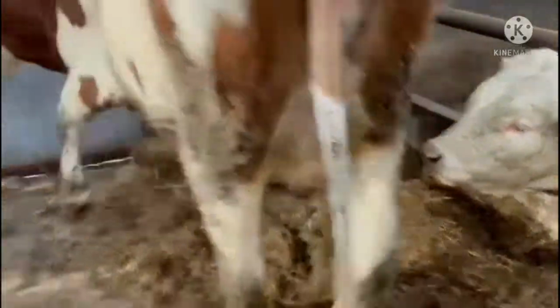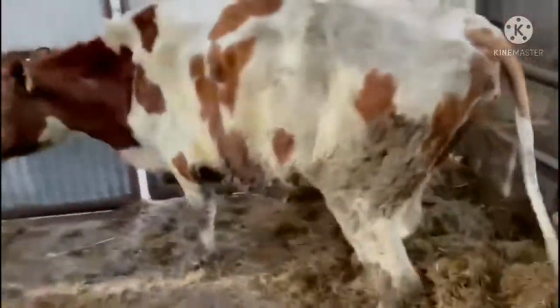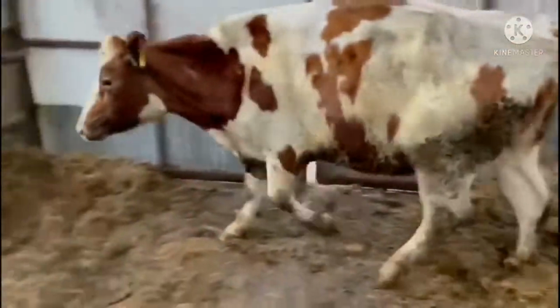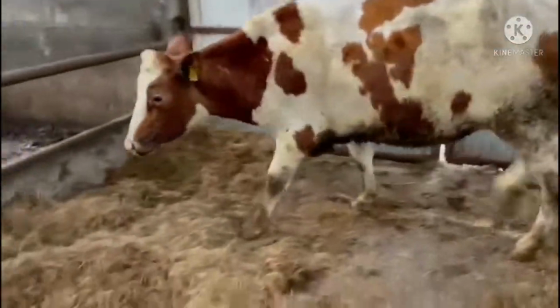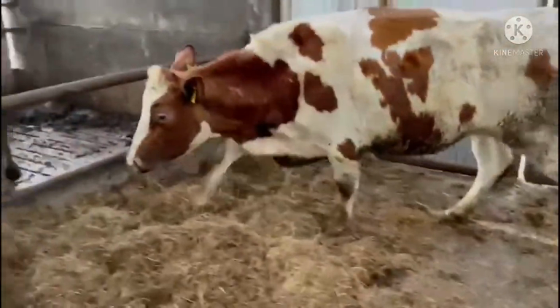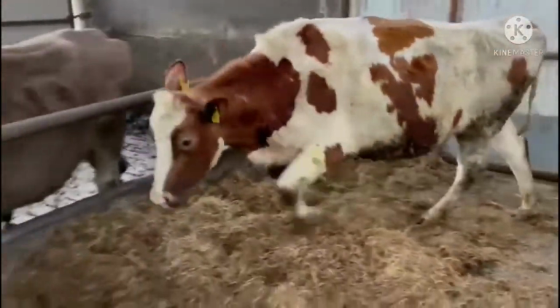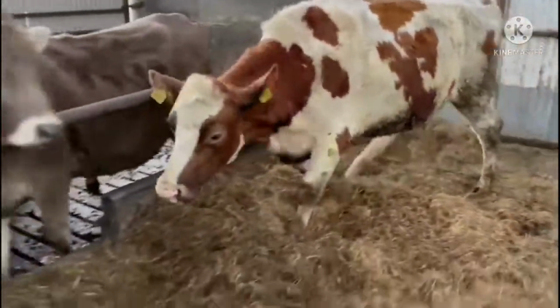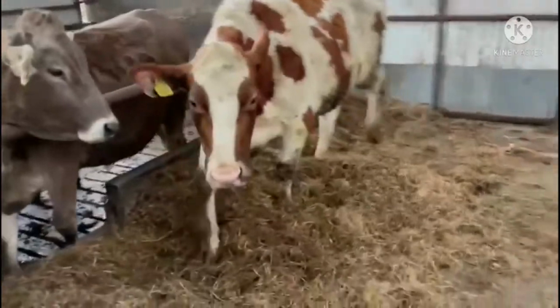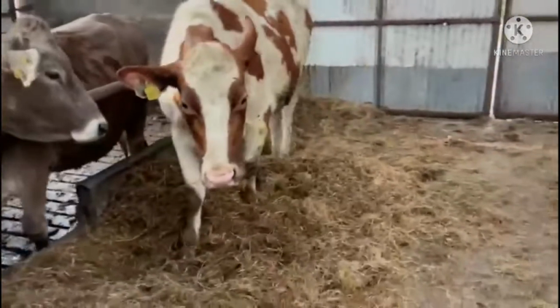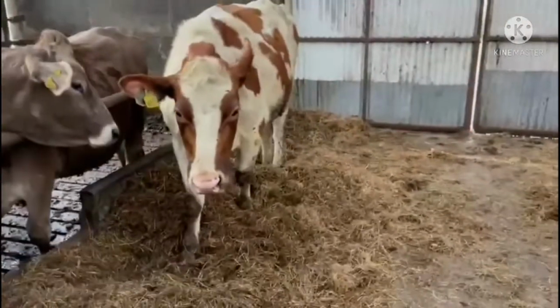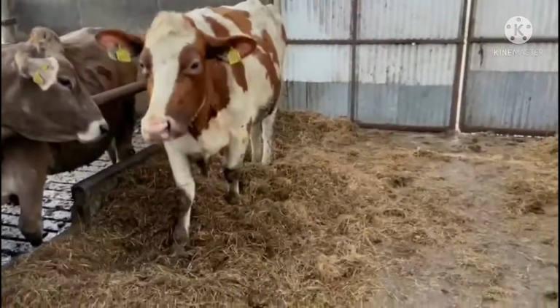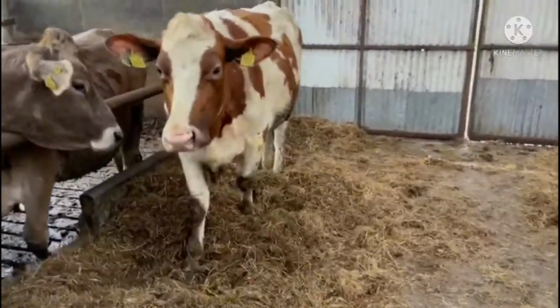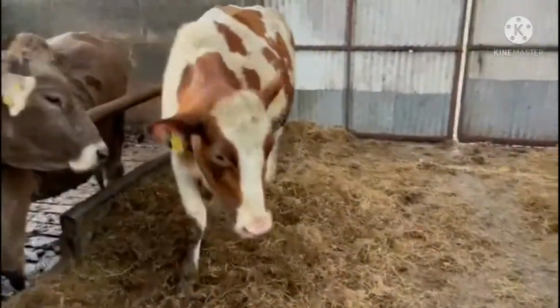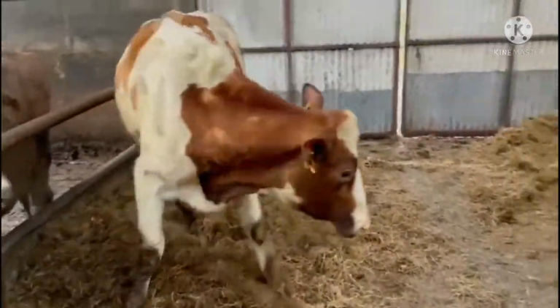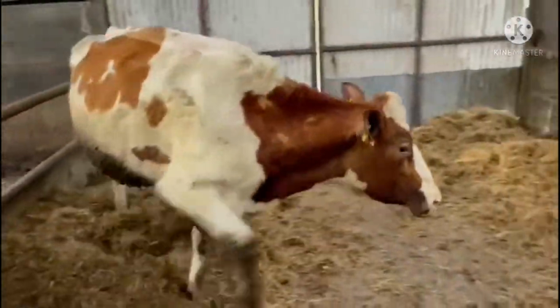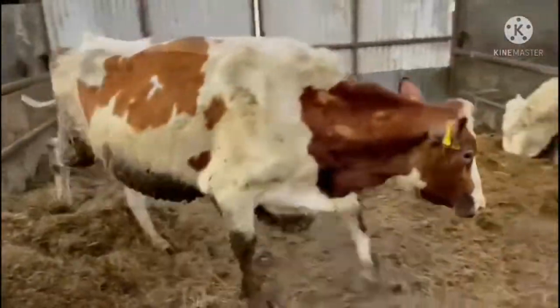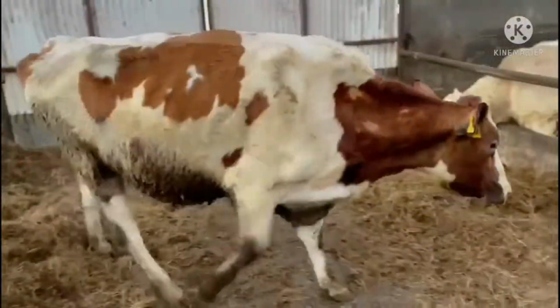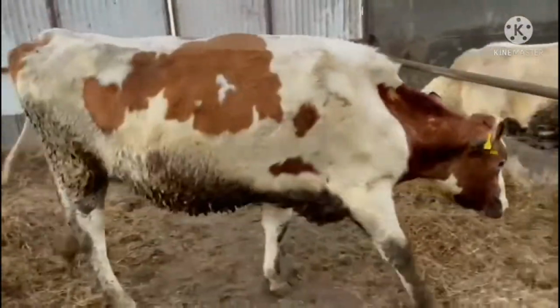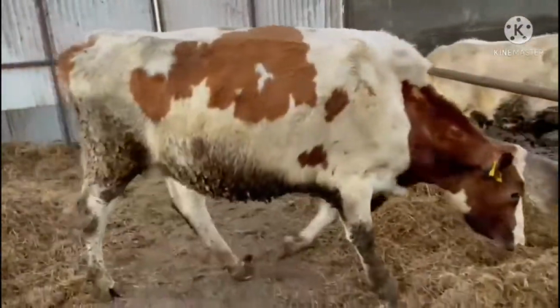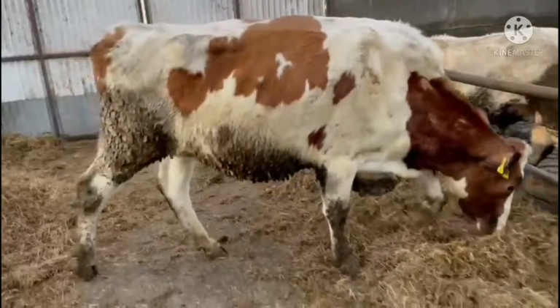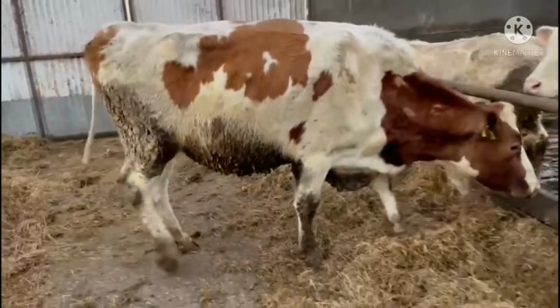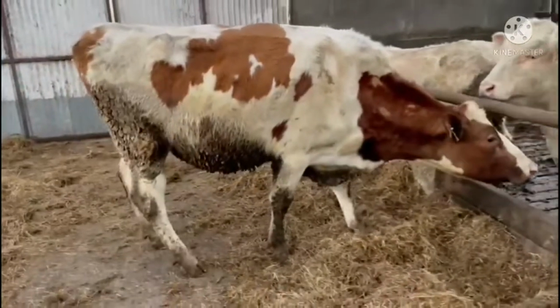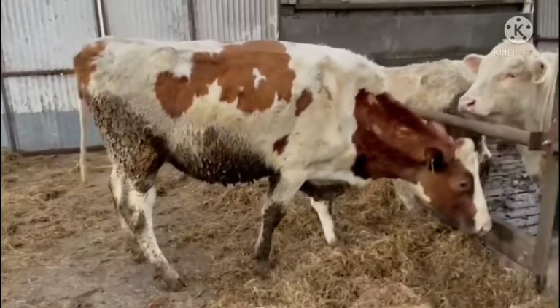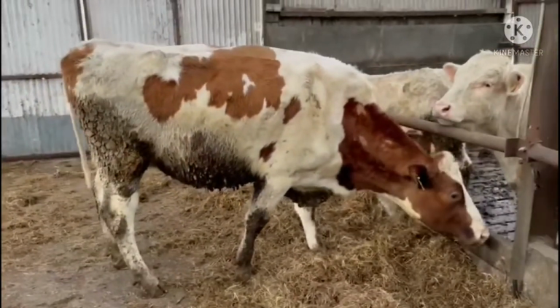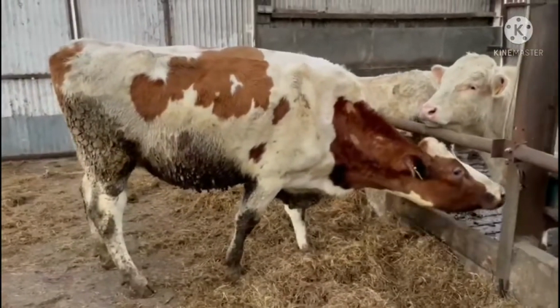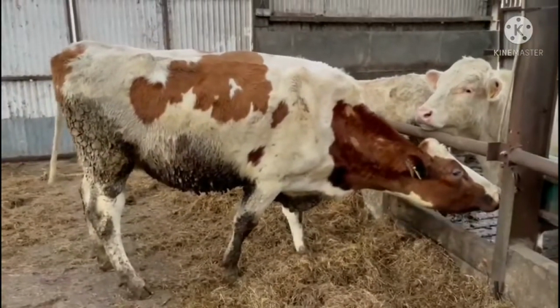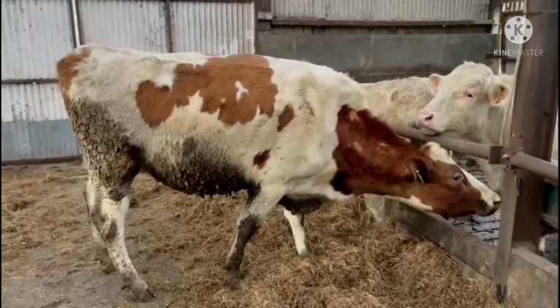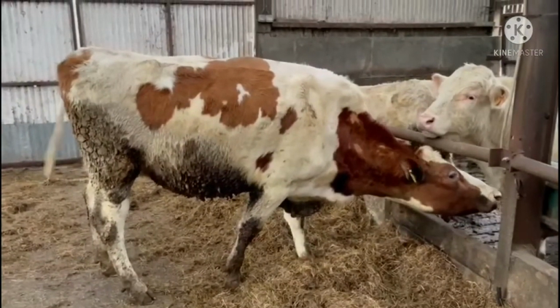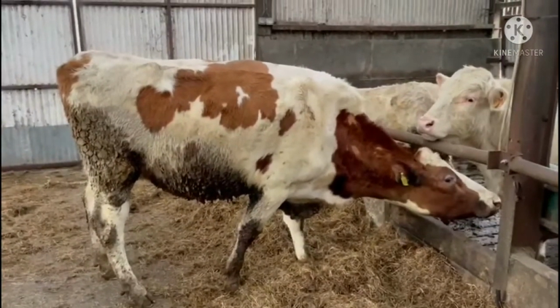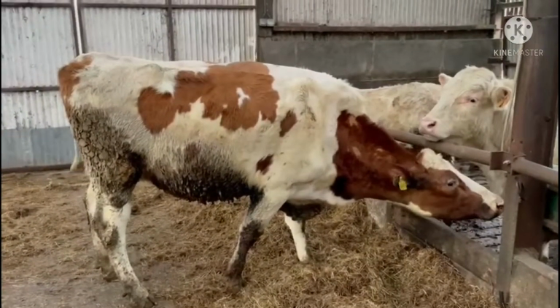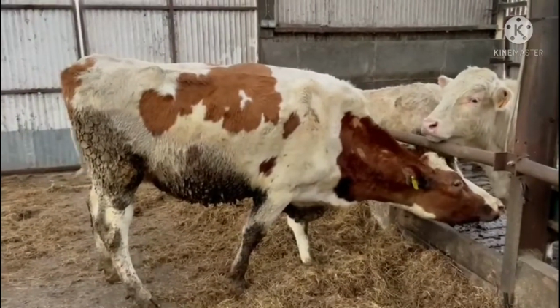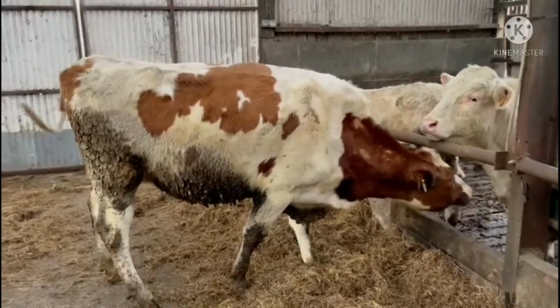She's a lovely heifer, due to calve to the Red Holstein Bull in March — Paddy's Day, 17th of March. Big strong heifer, going back to 12,393 litres at 3.23.